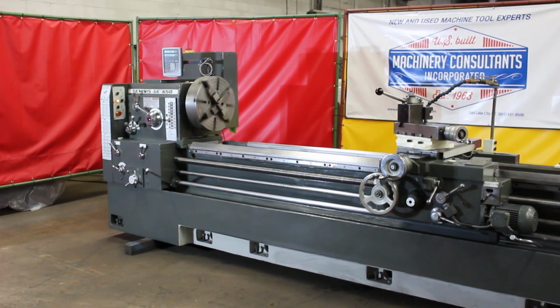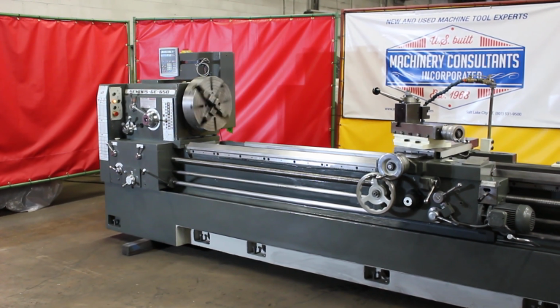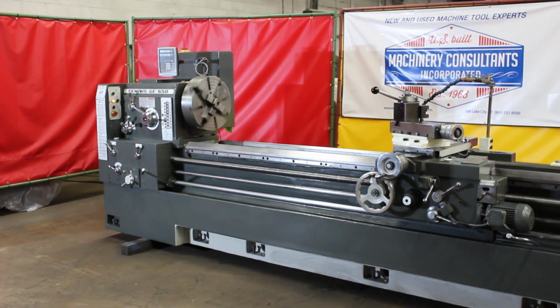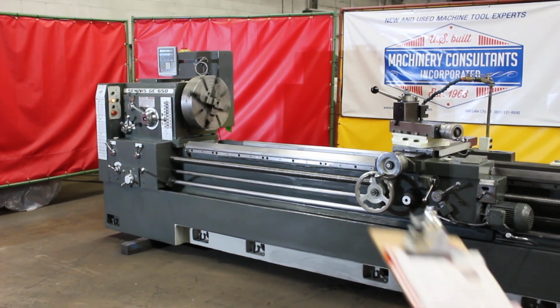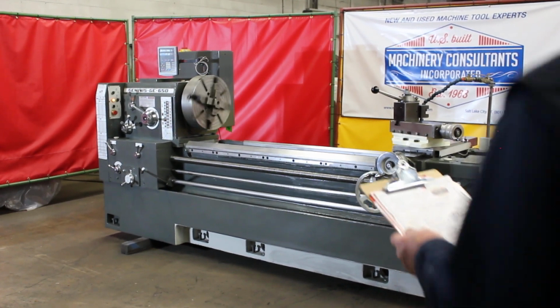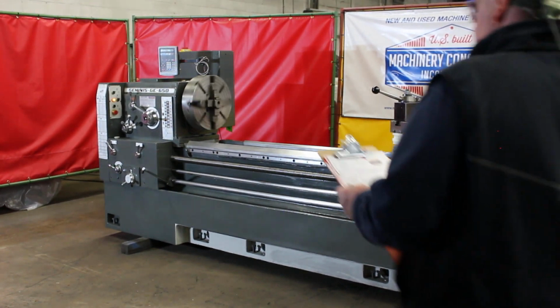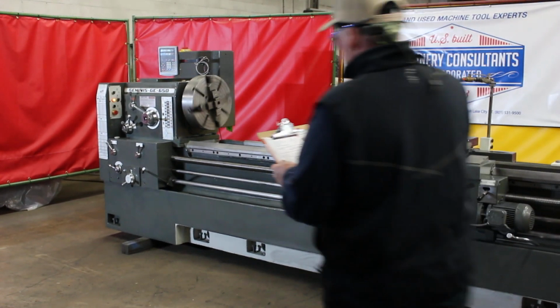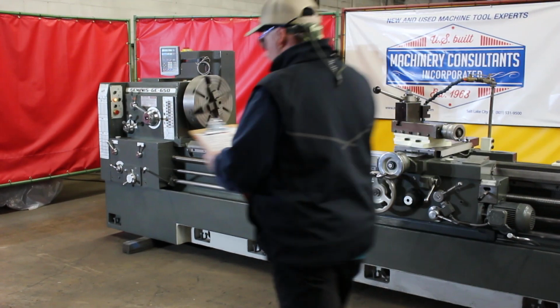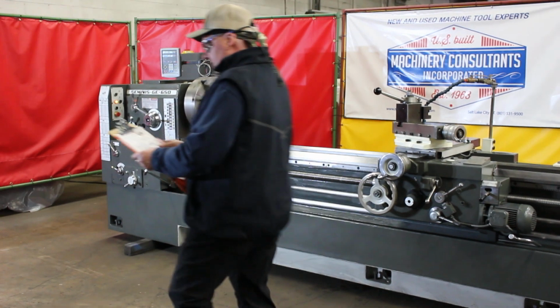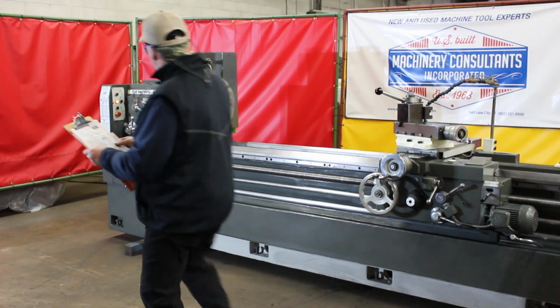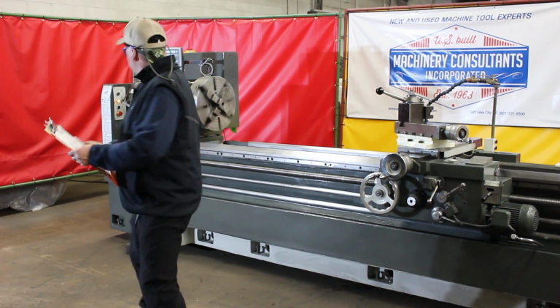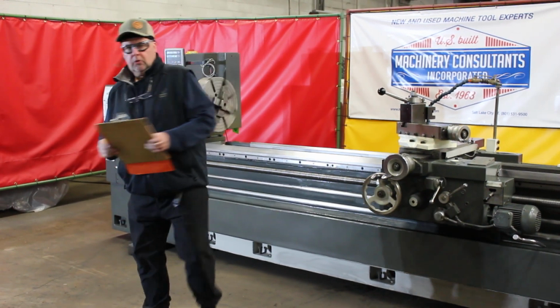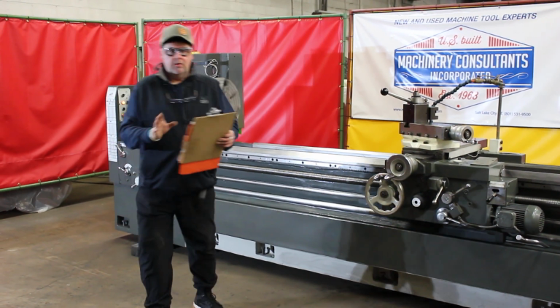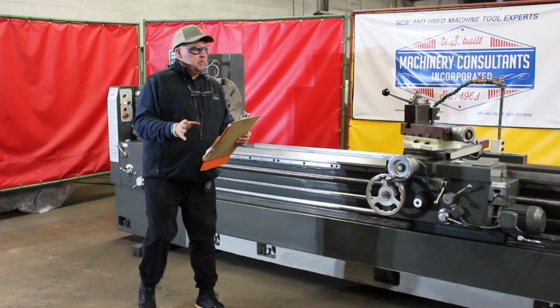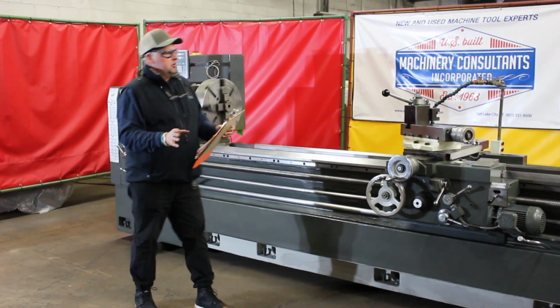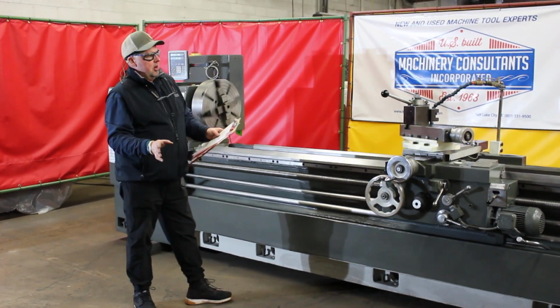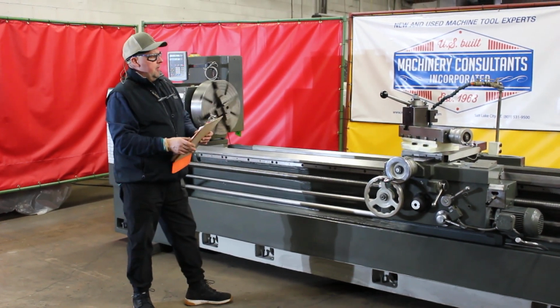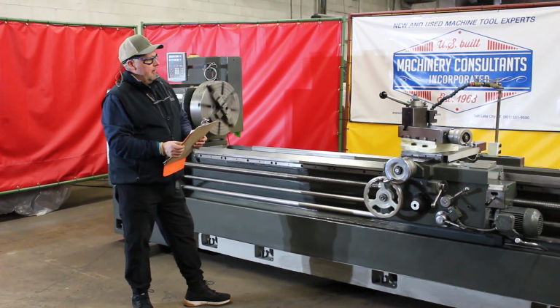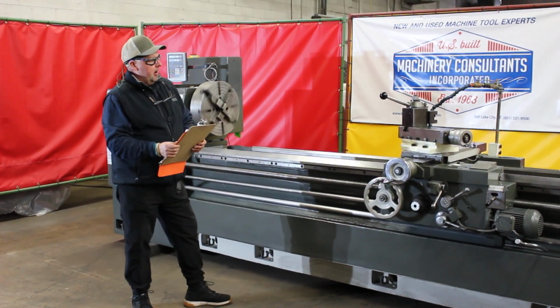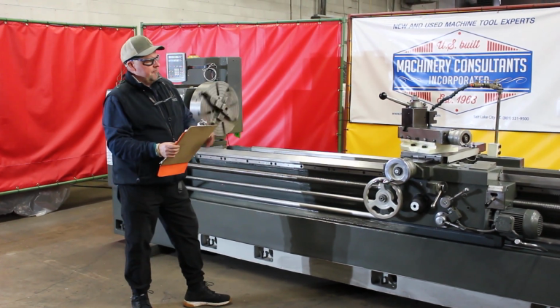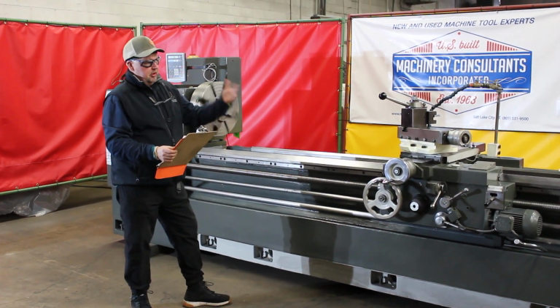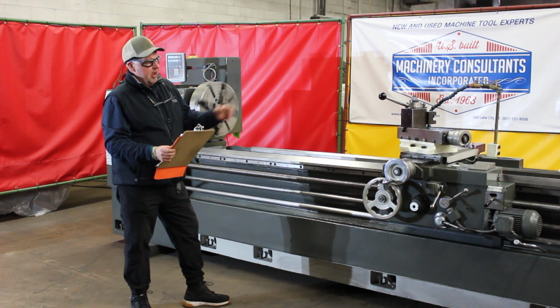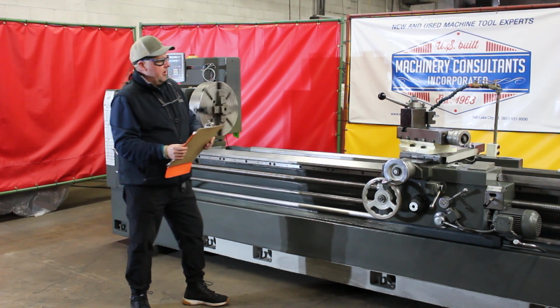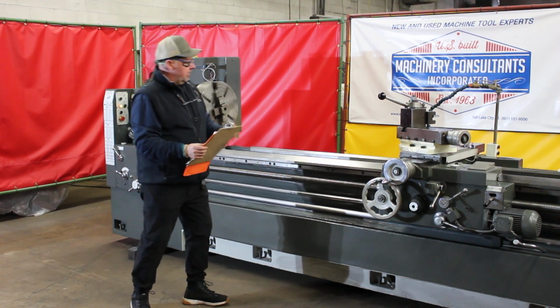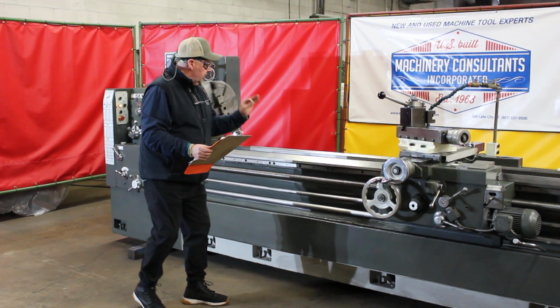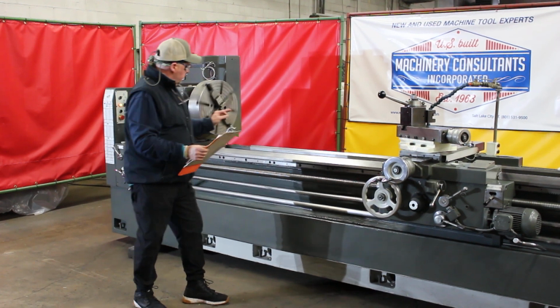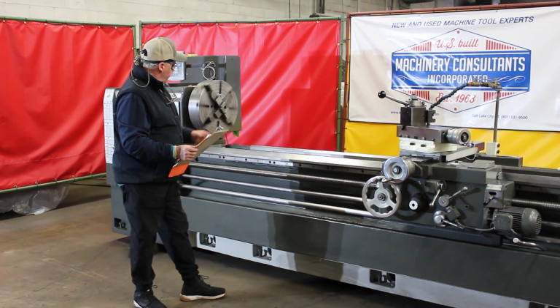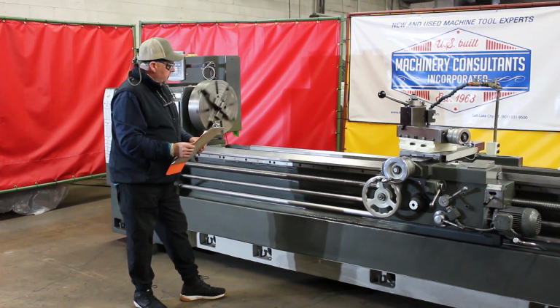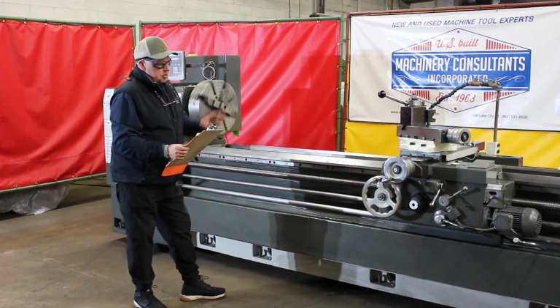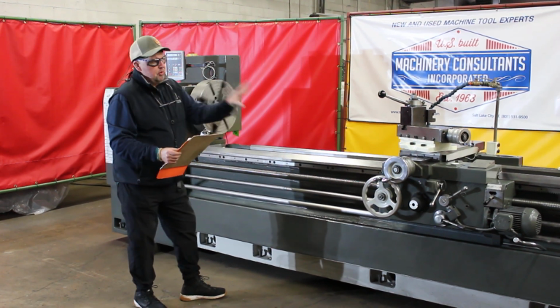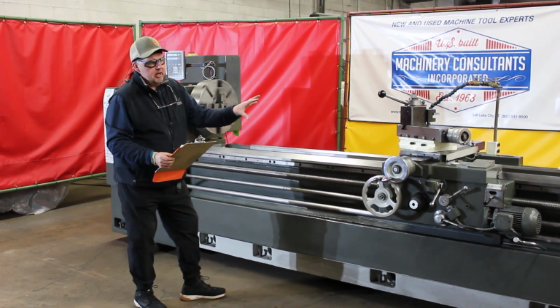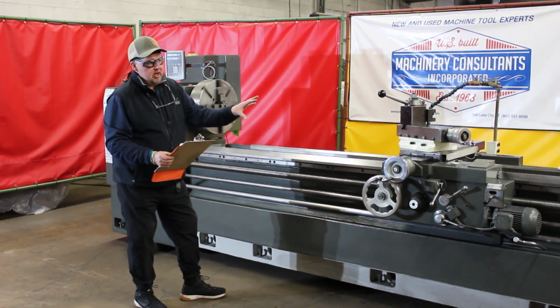We're super excited to have this machine installed here in Salt Lake City, Utah. This machine has shown up from a facility that had very, very limited use. It's extremely well-maintained.